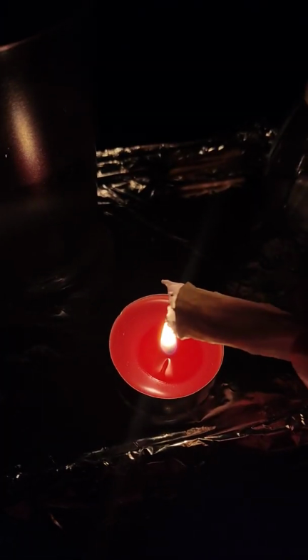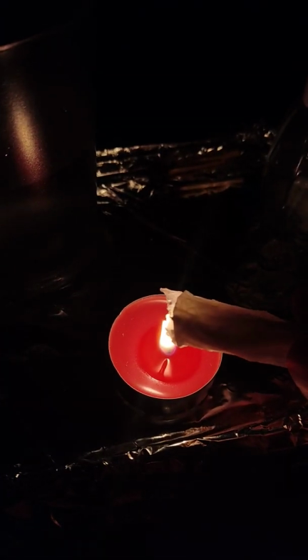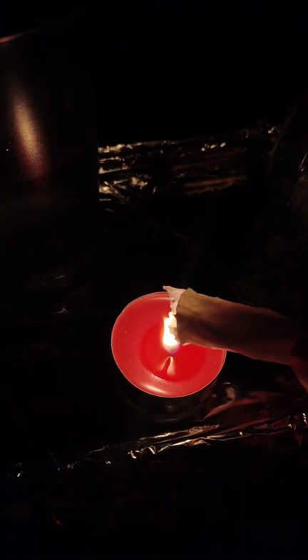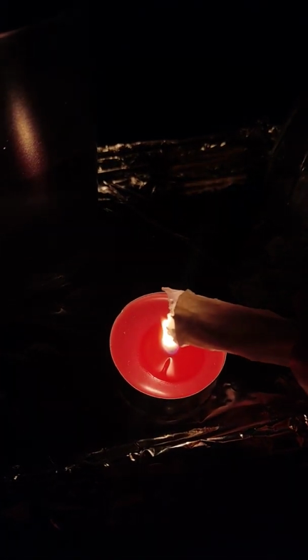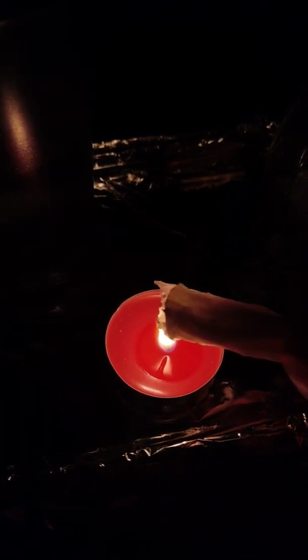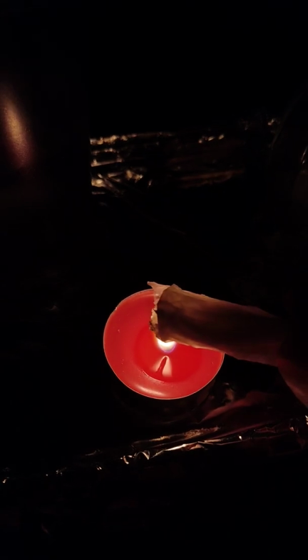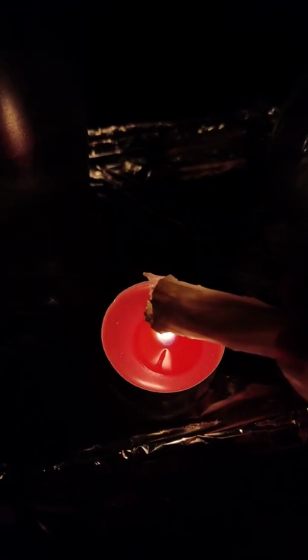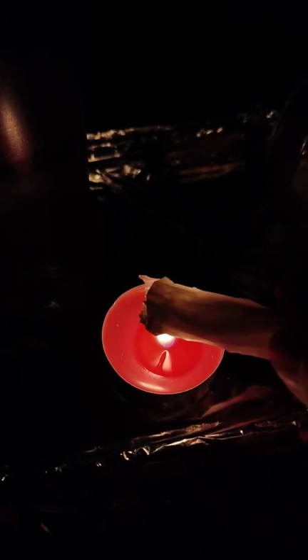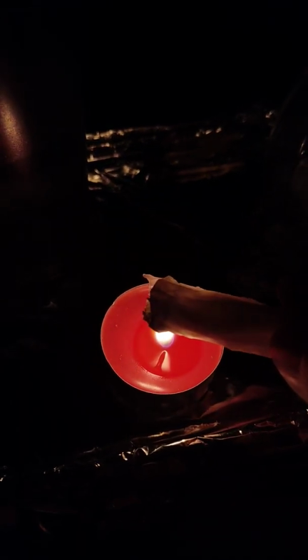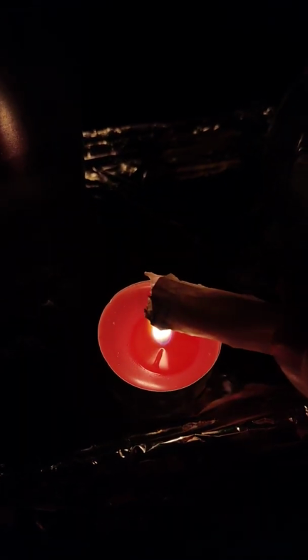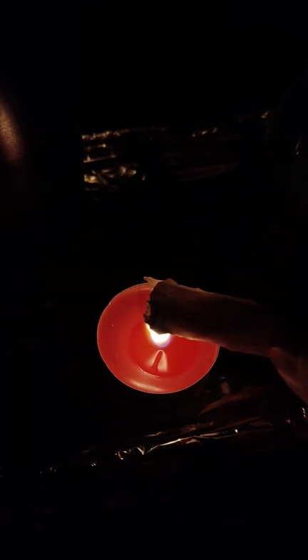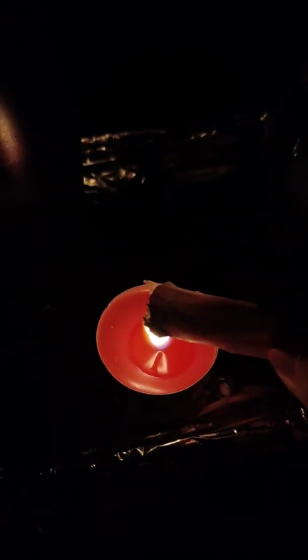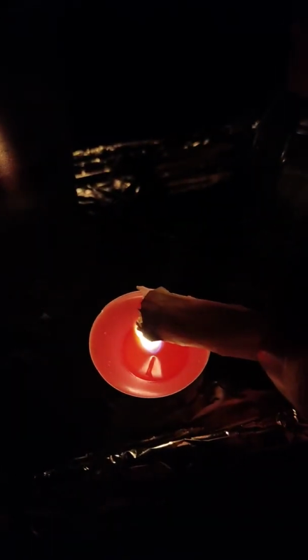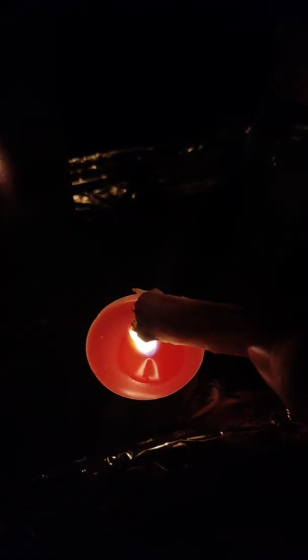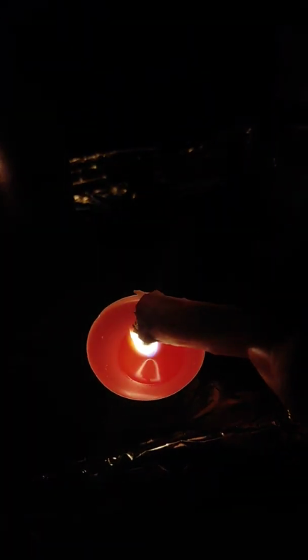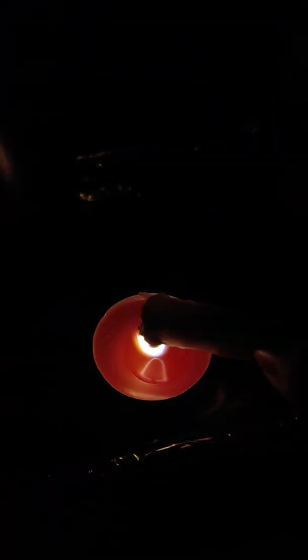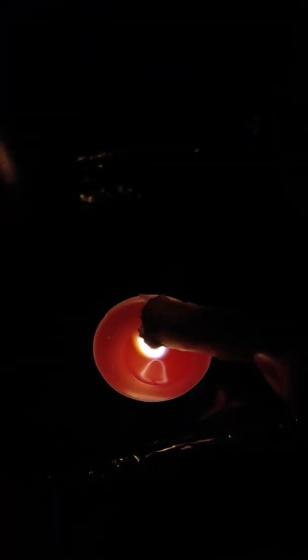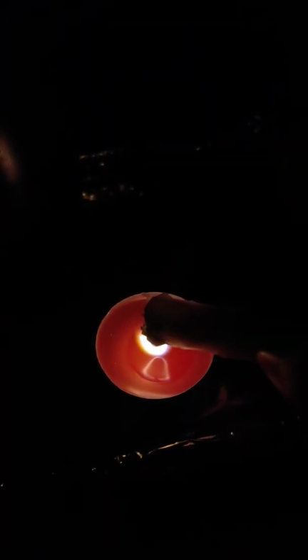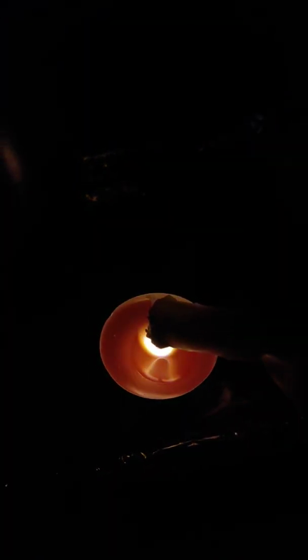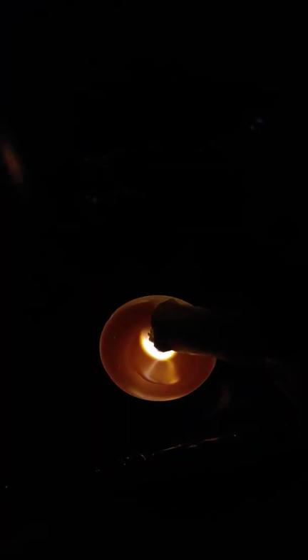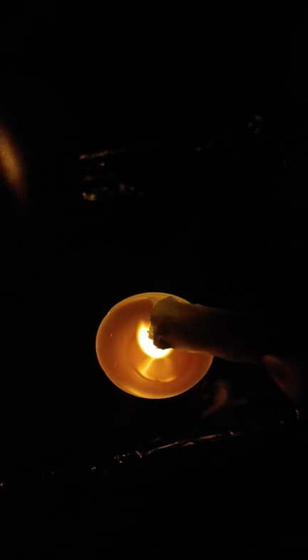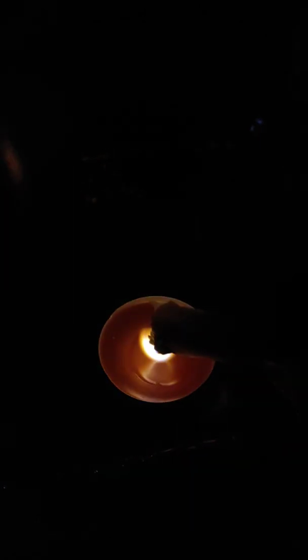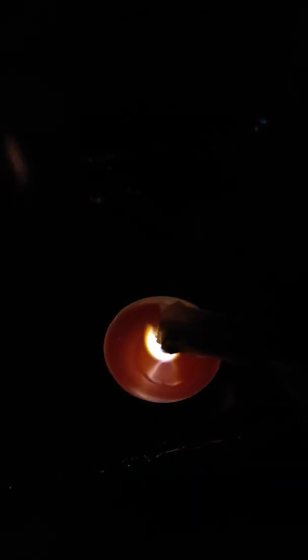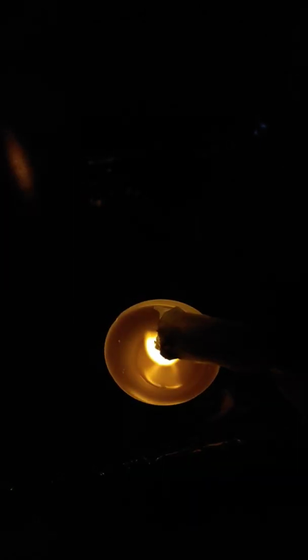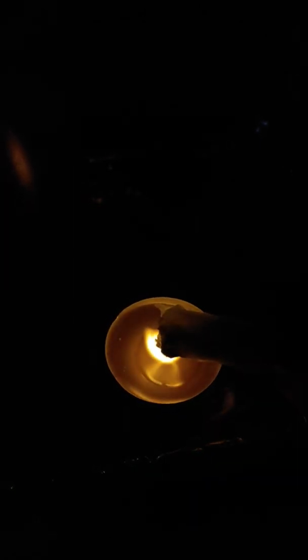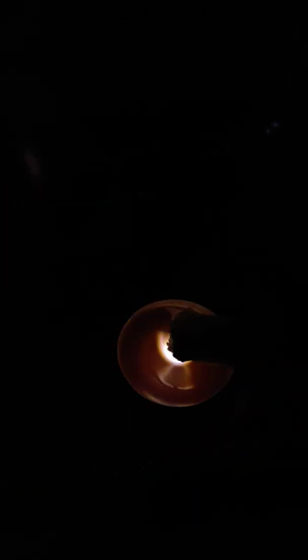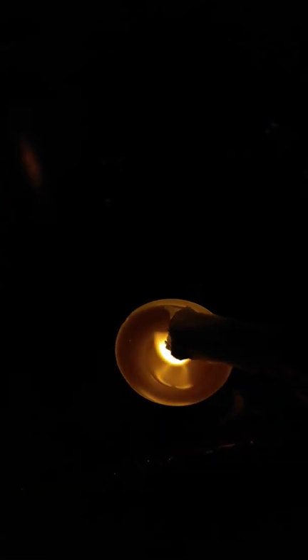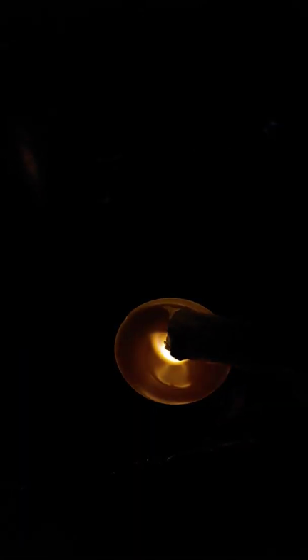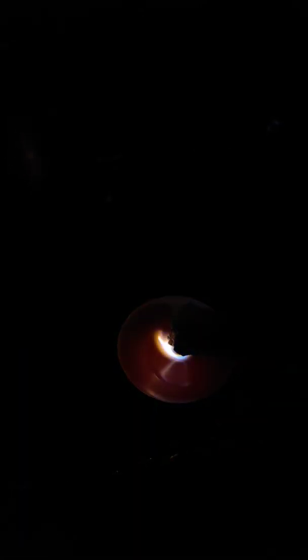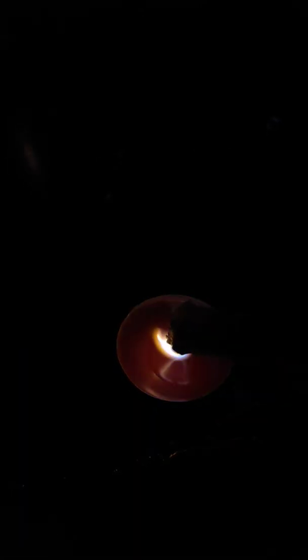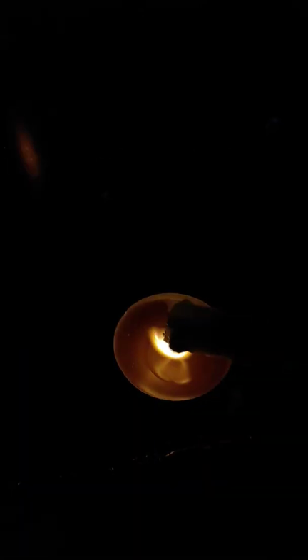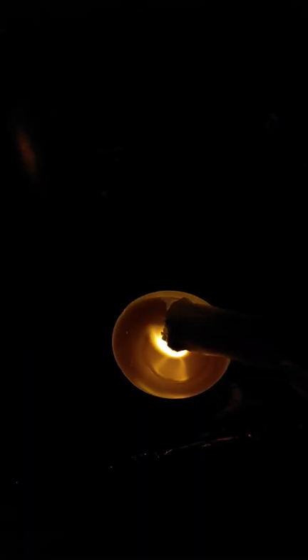Now I'm going to hold it above the flame — and we have monochromatic light.